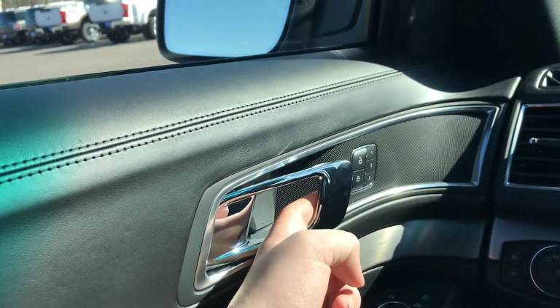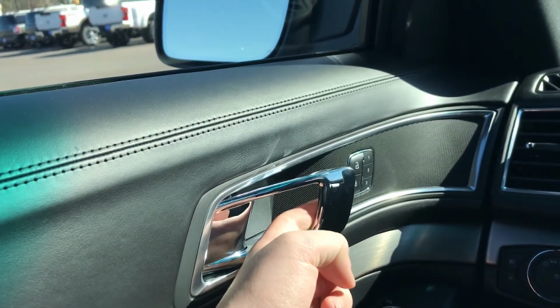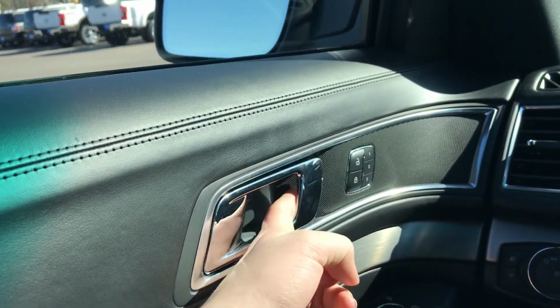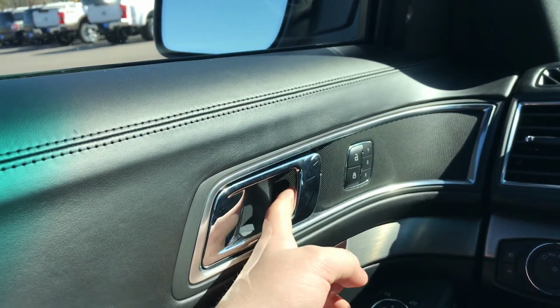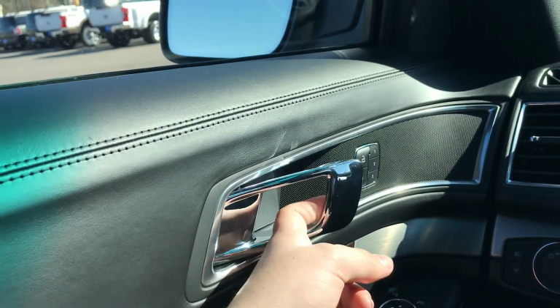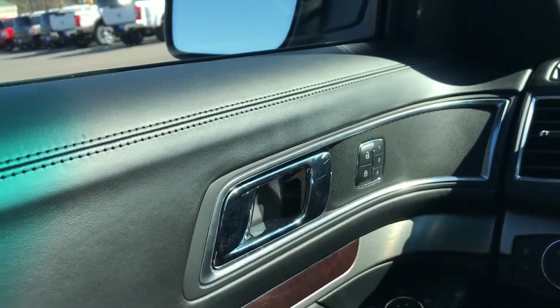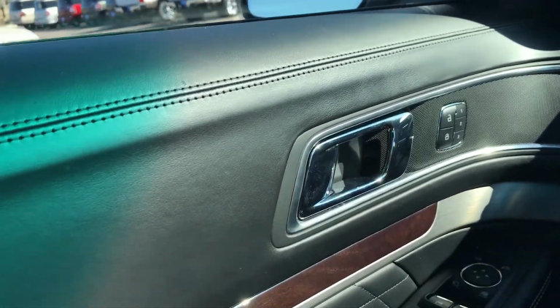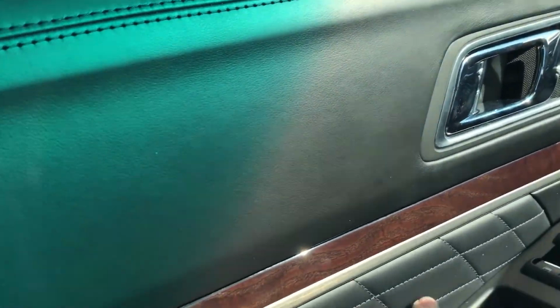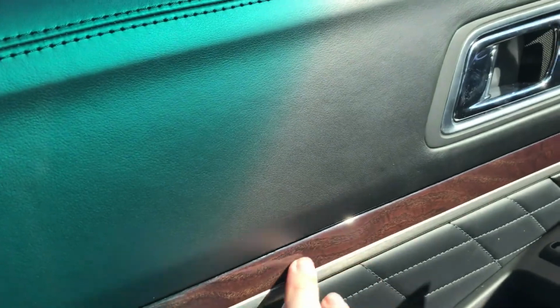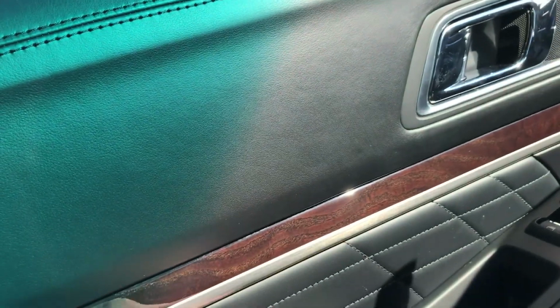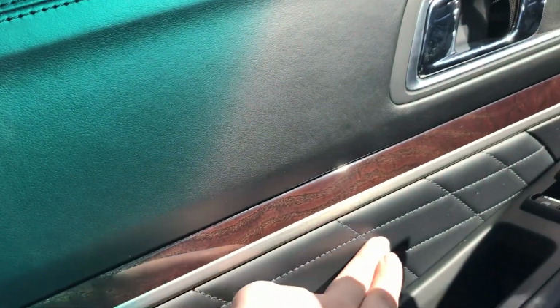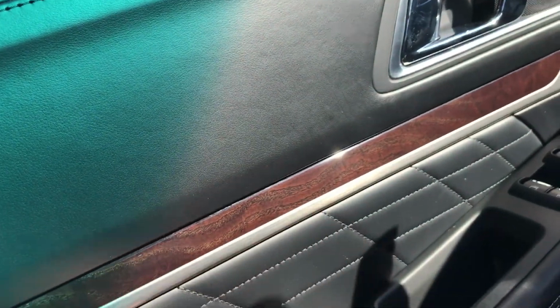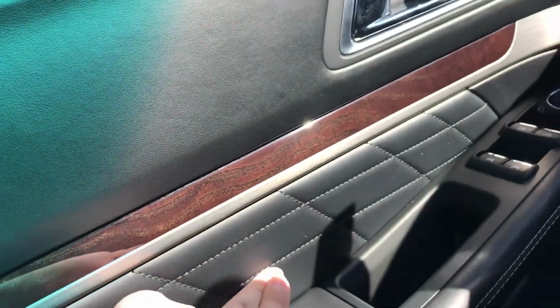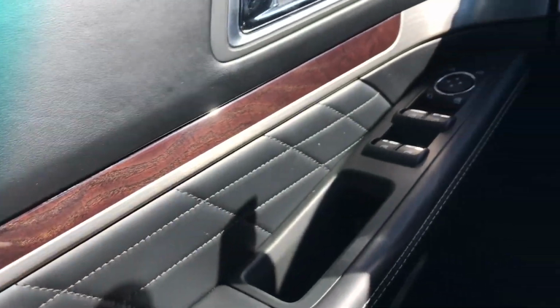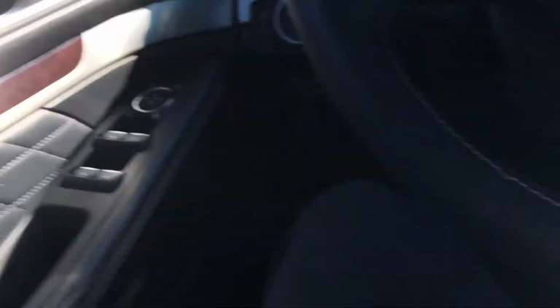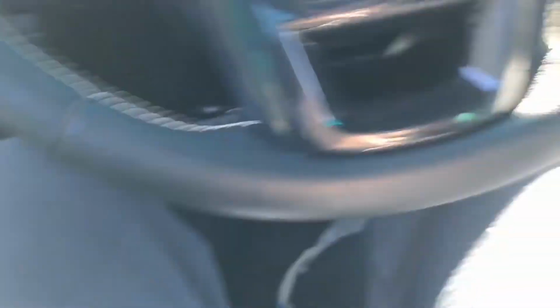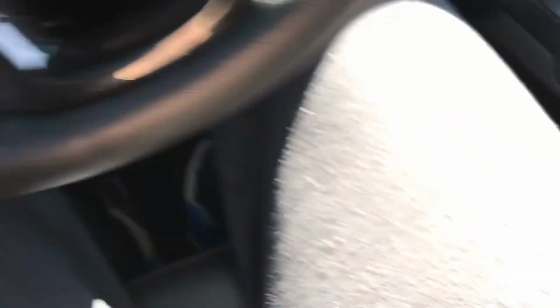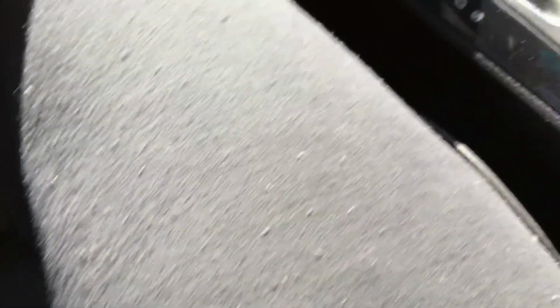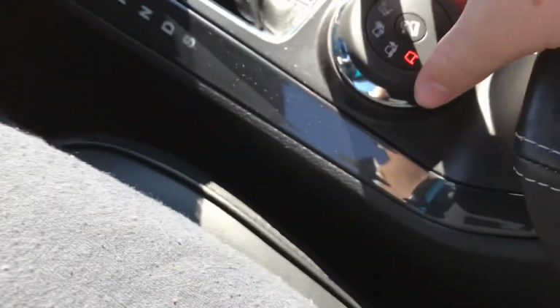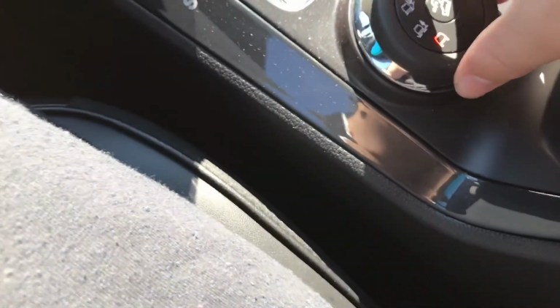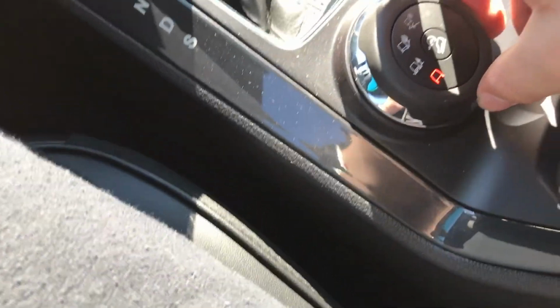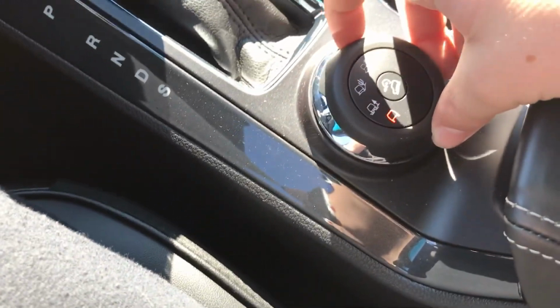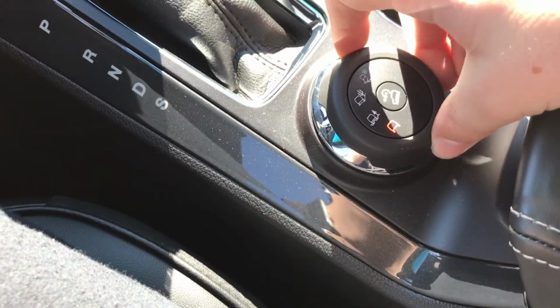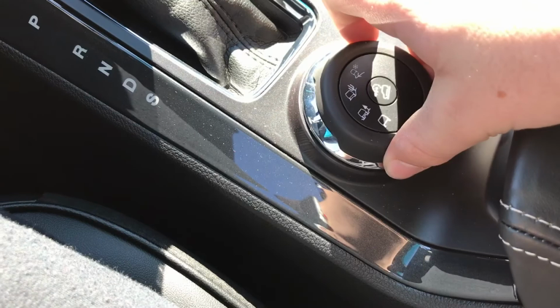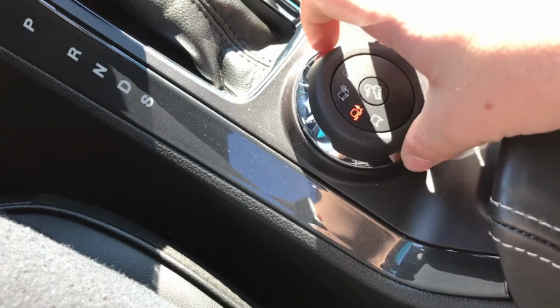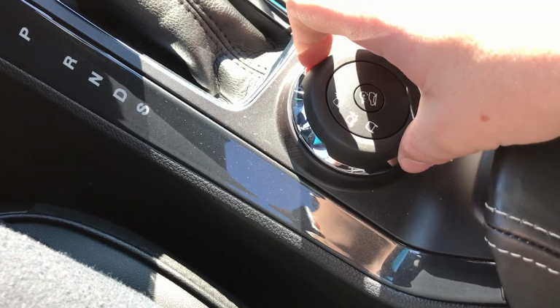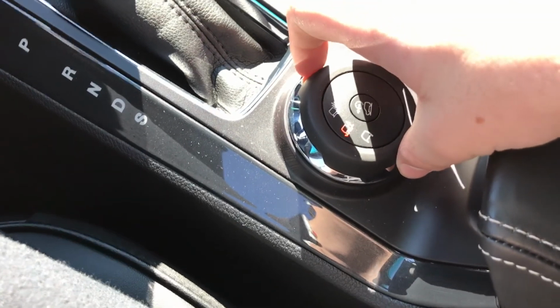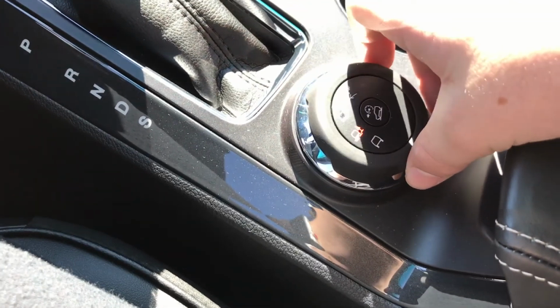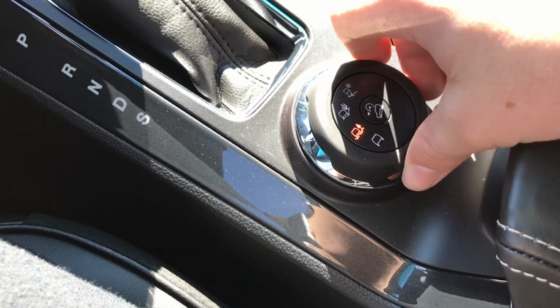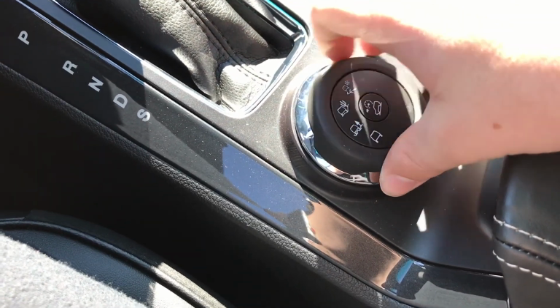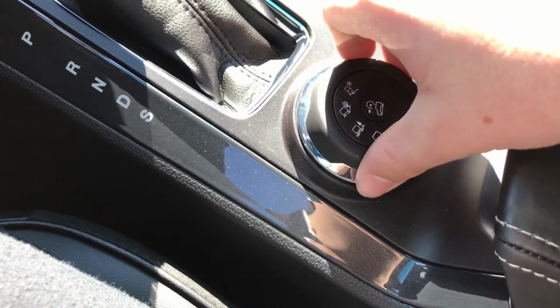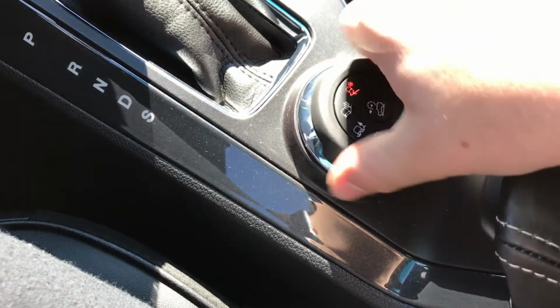Door handles are chrome as well. You have wood trim here and diamond stitching. All-terrain controls — forest, desert, and snow.